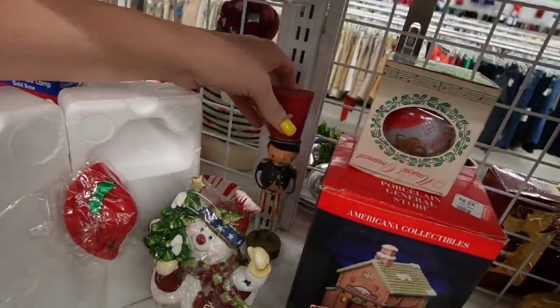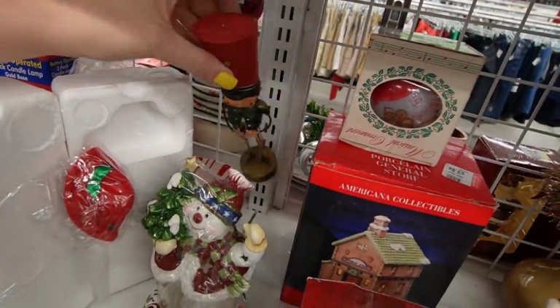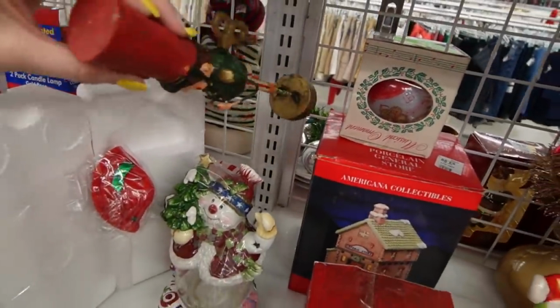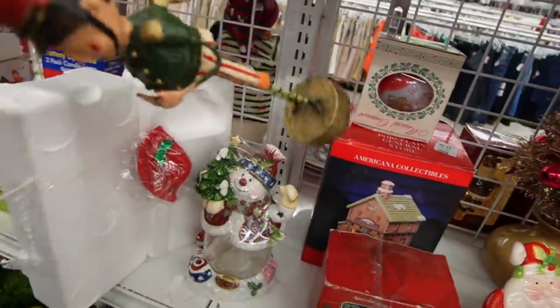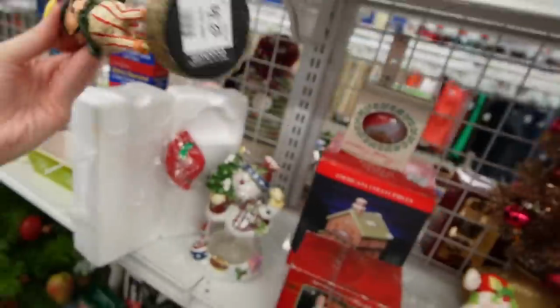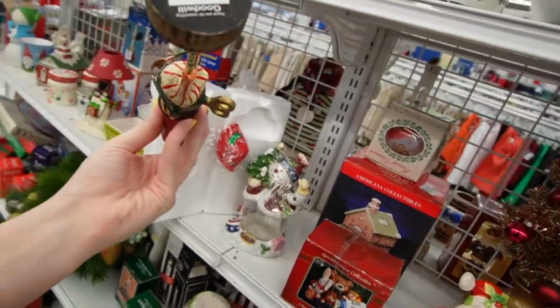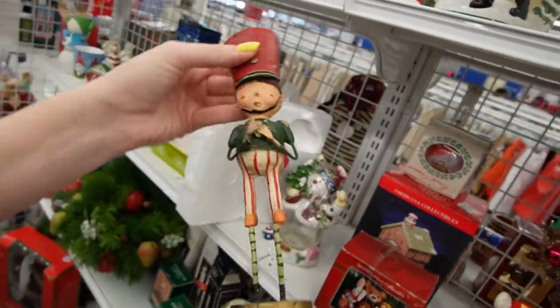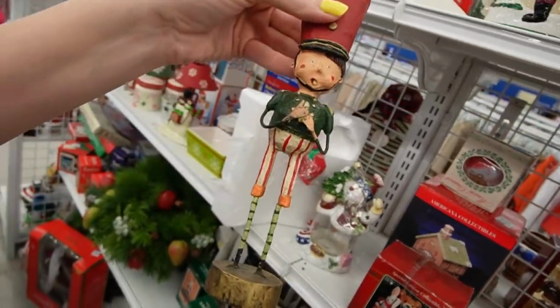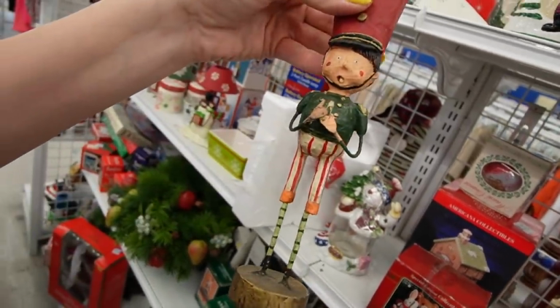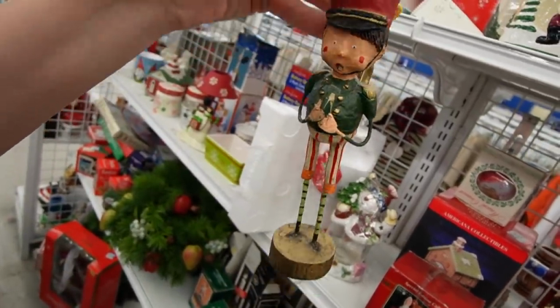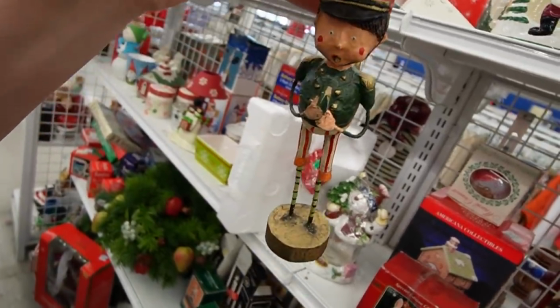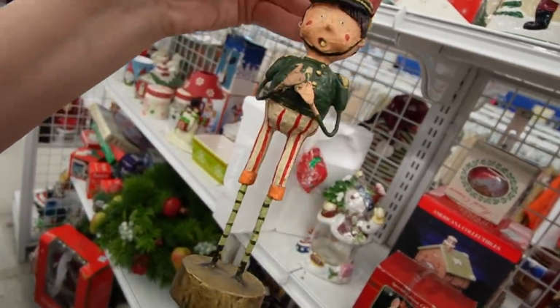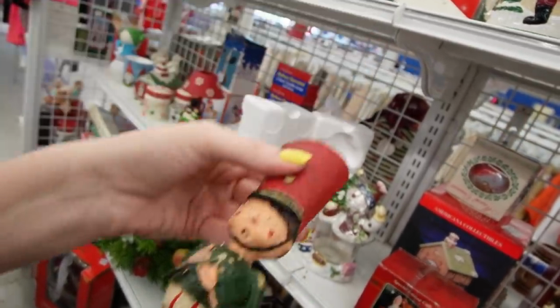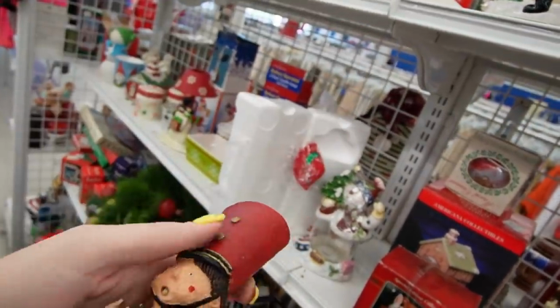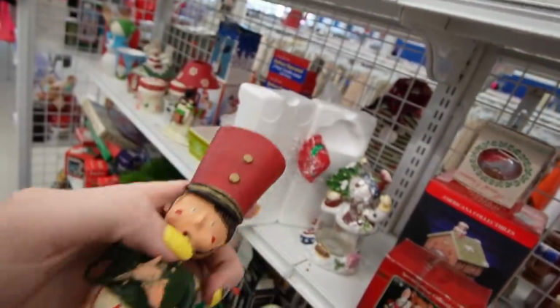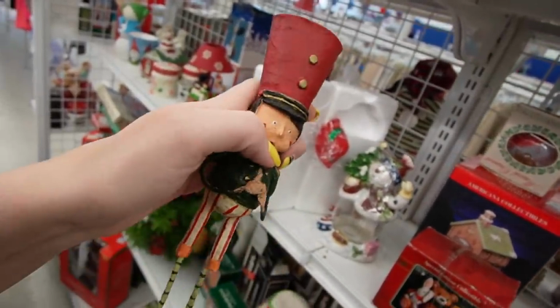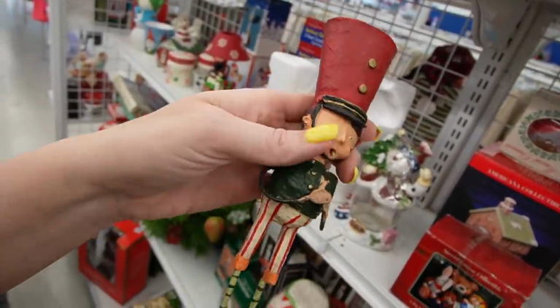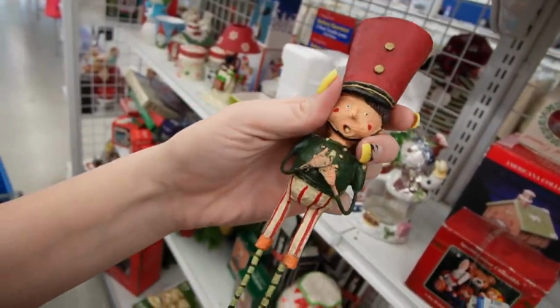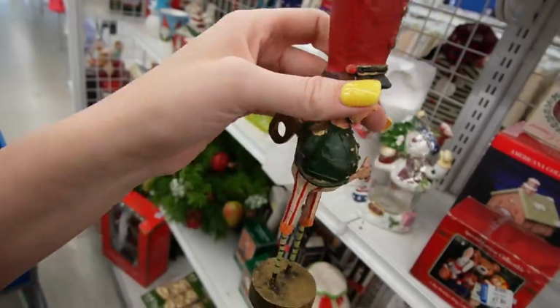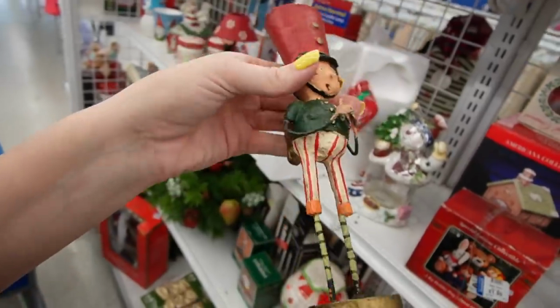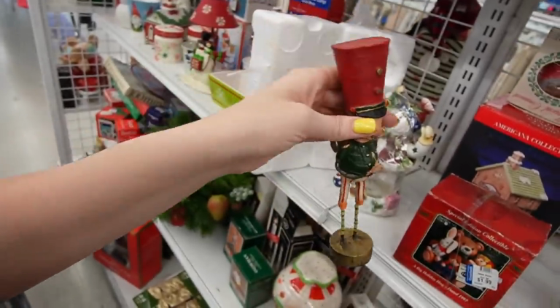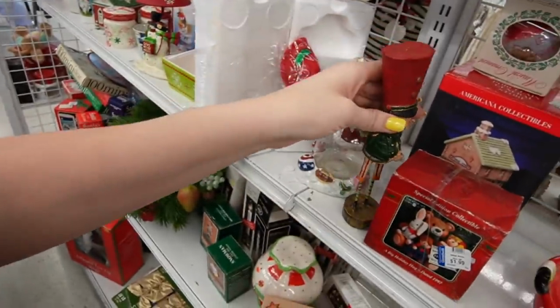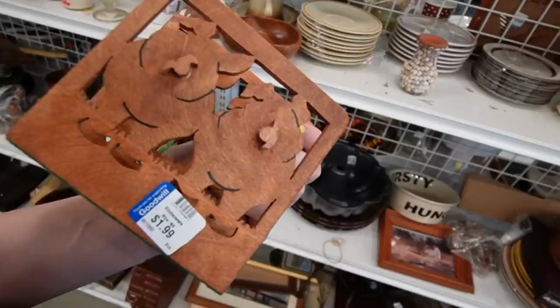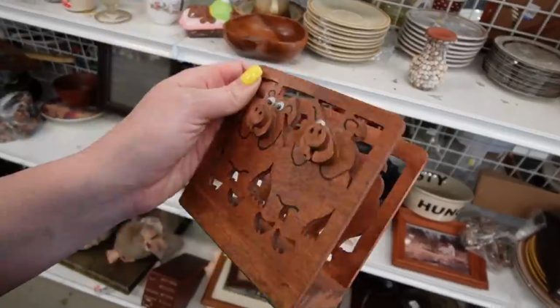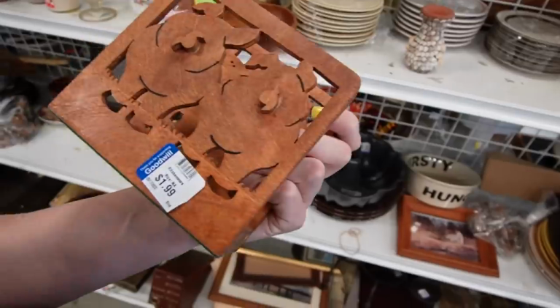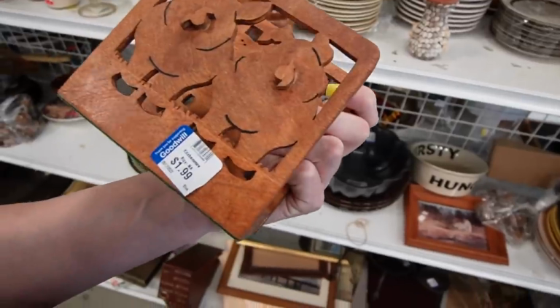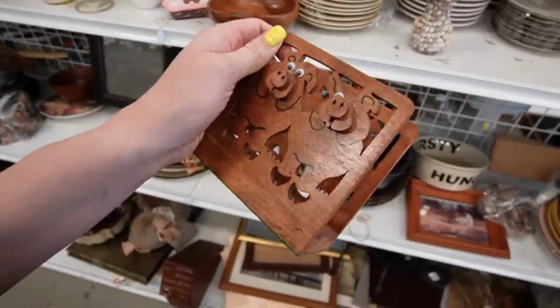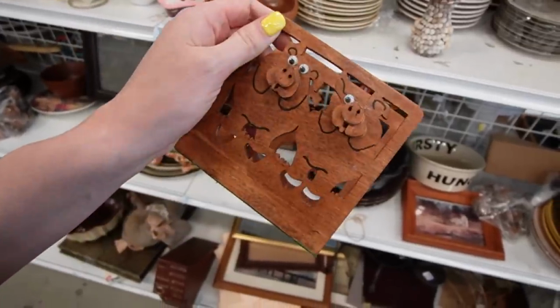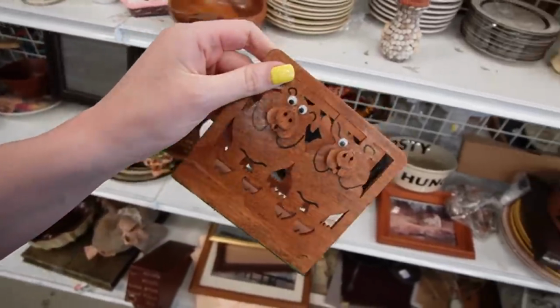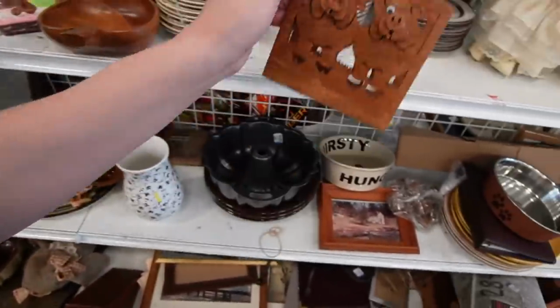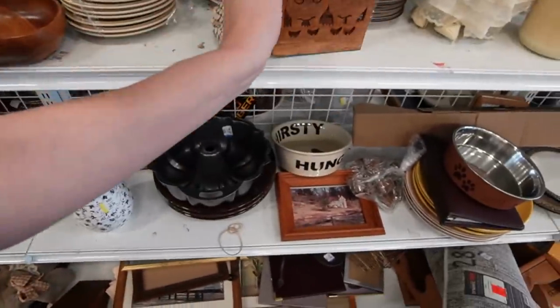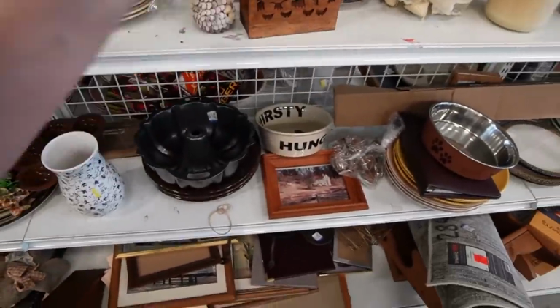I did just notice this. What is that? I wonder if that's Primitives by Kathy. I think he would have had an instrument in his mouth. Piggy napkin holder — some of the googly eyes fell off though.